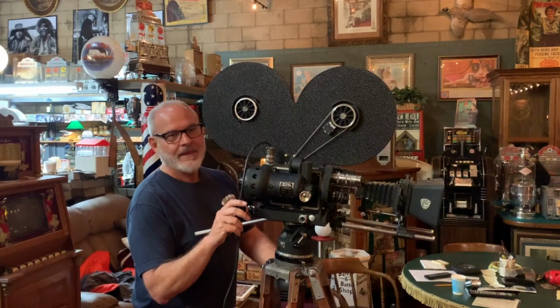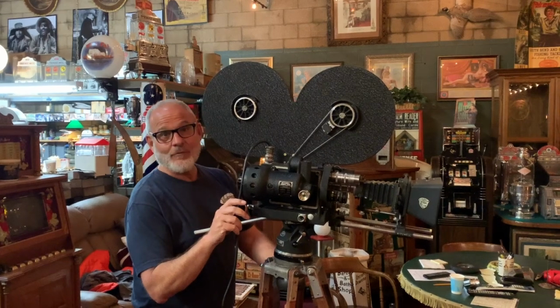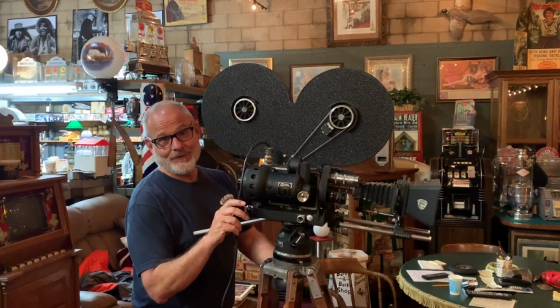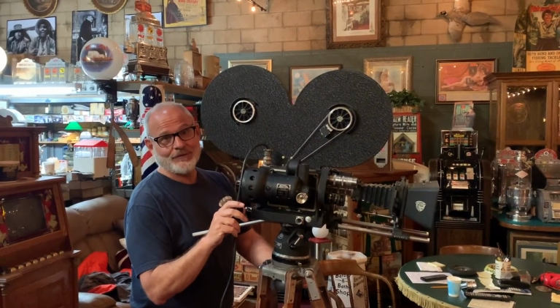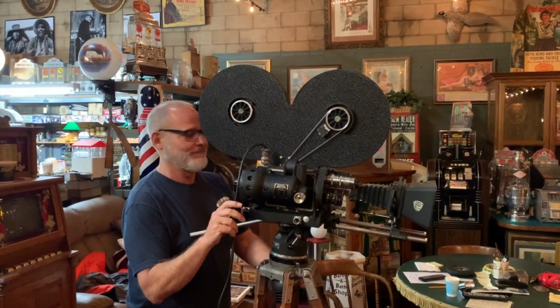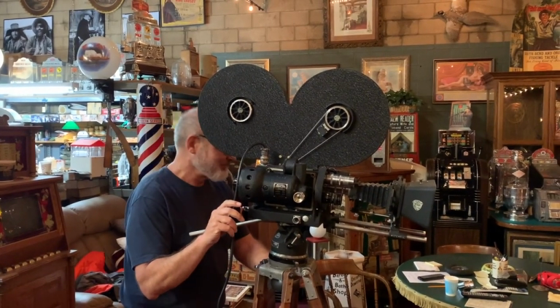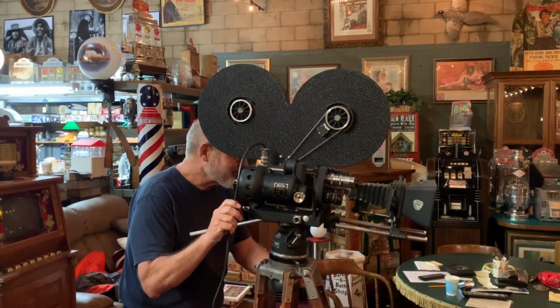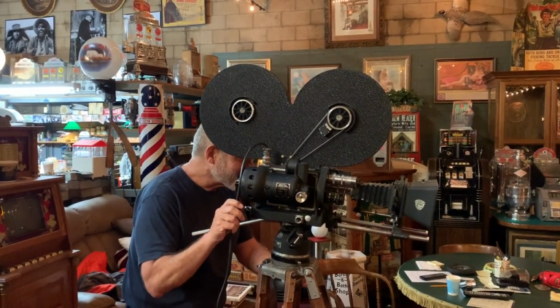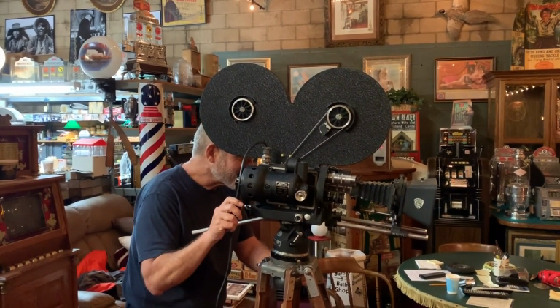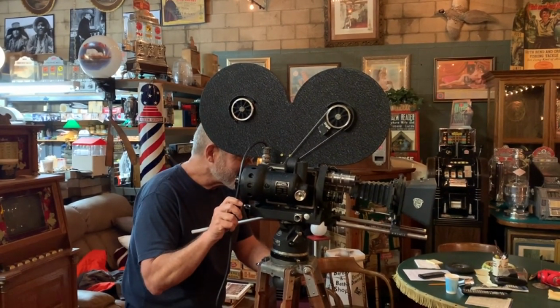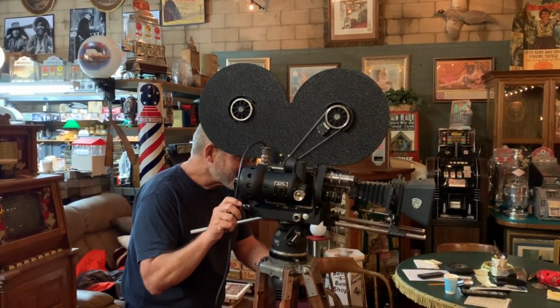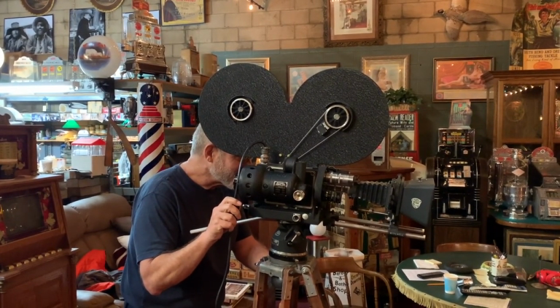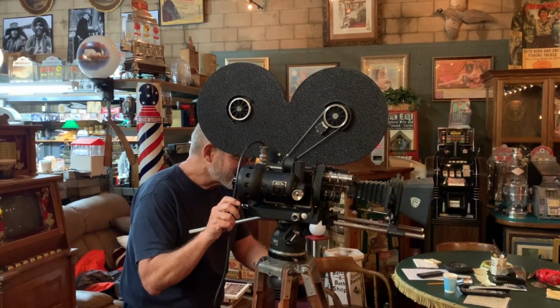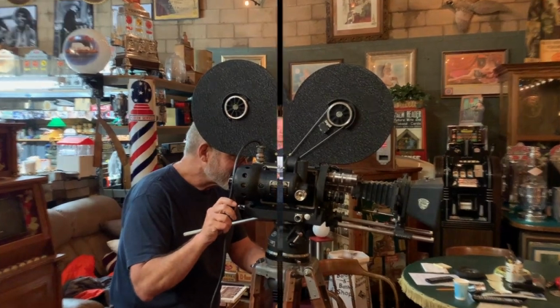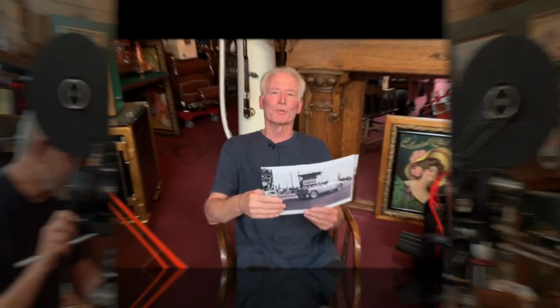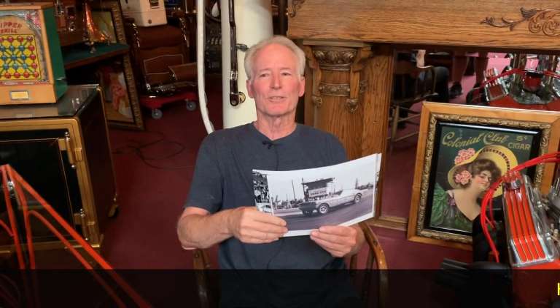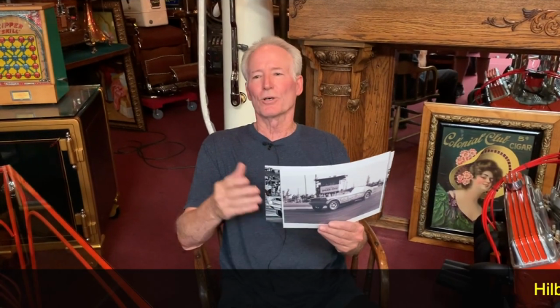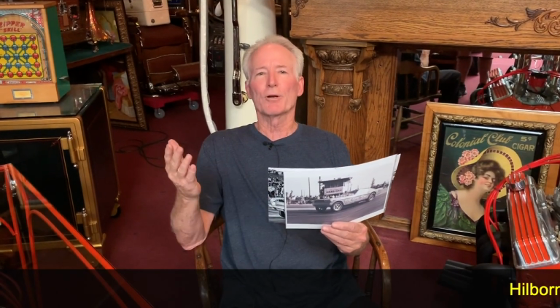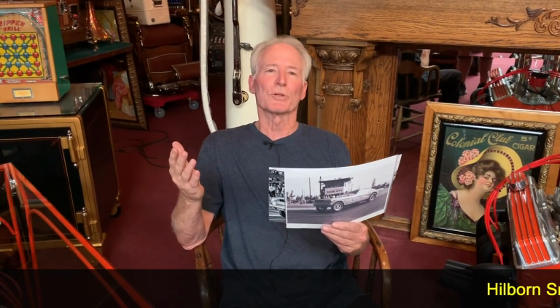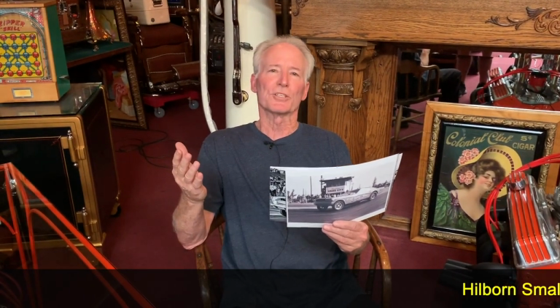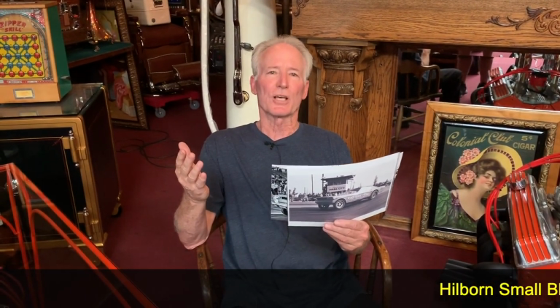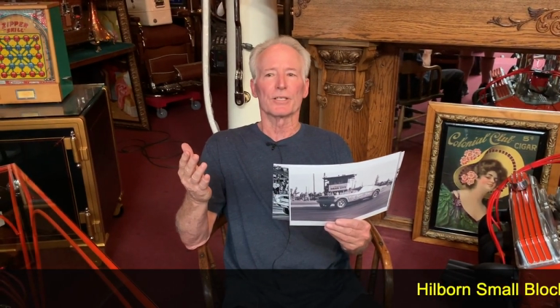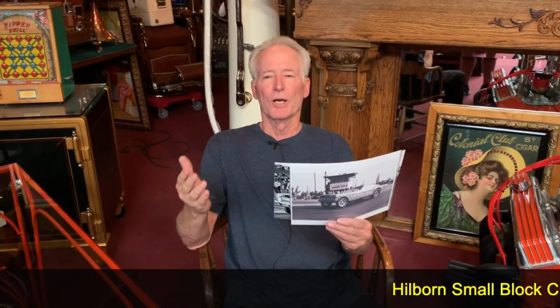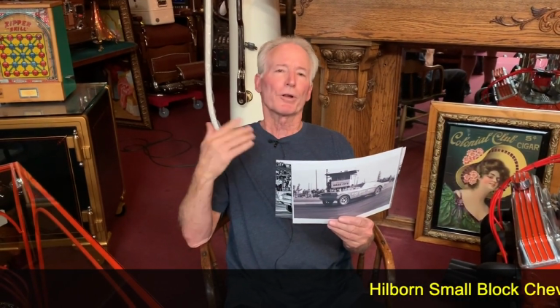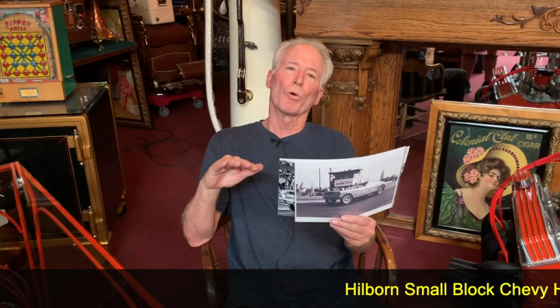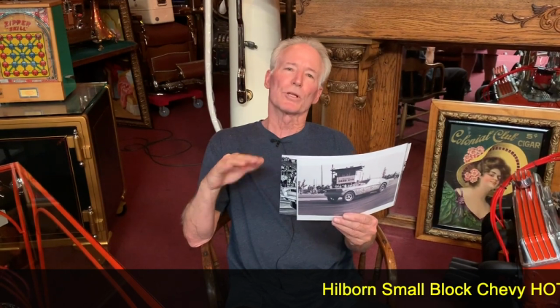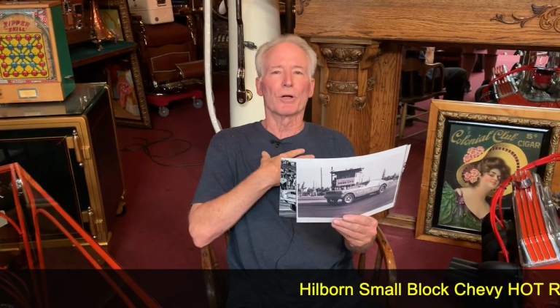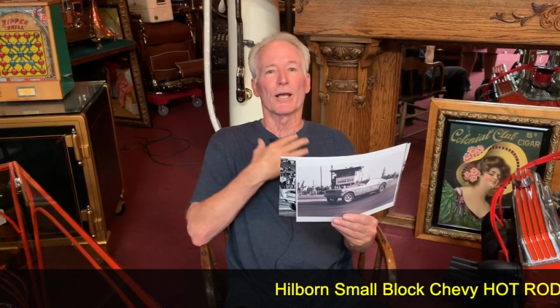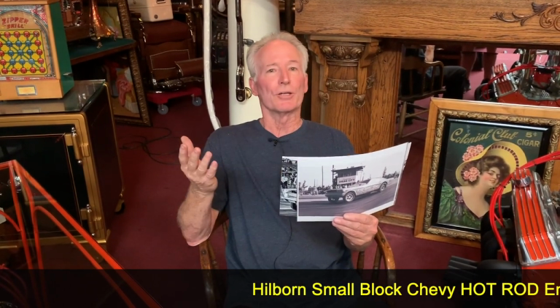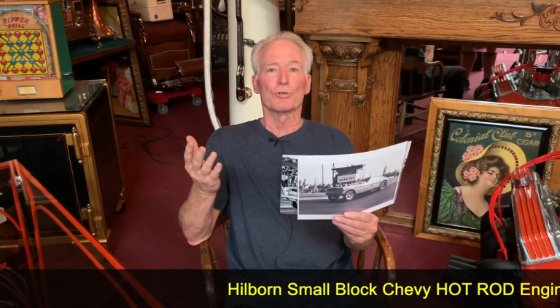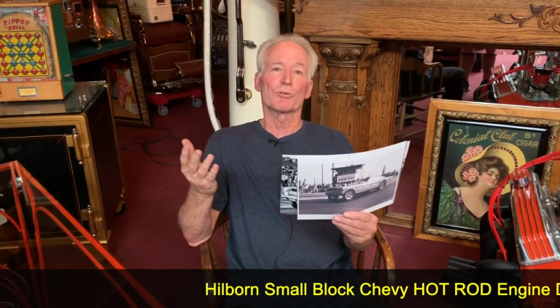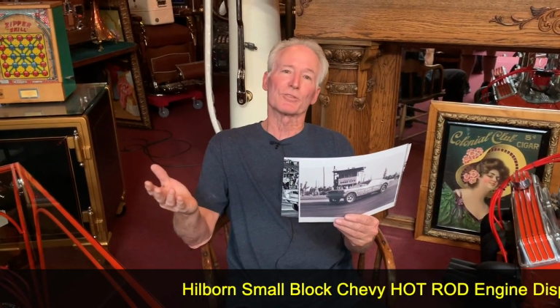Hey everyone, enjoy the show. How are you doing today? I grew up in the 60s and 70s, and one of the sports that my brother and I used to enjoy was drag racing.